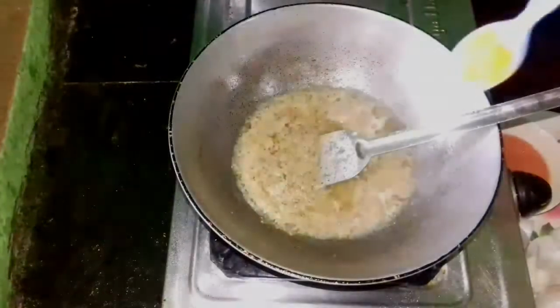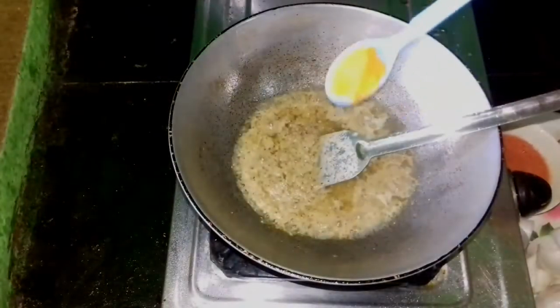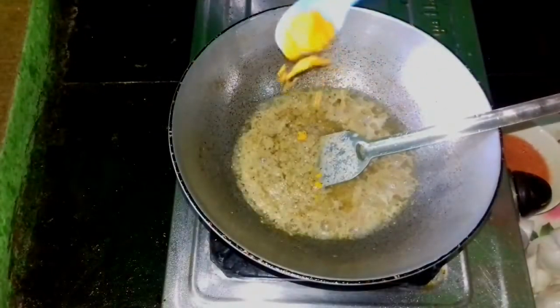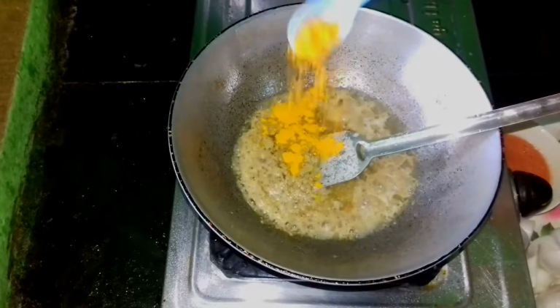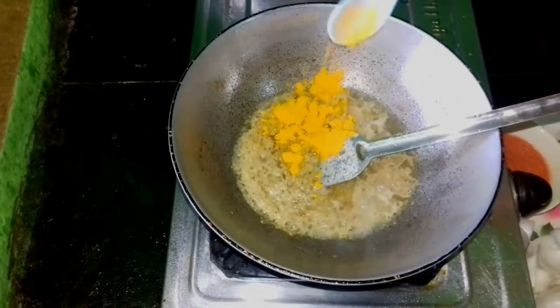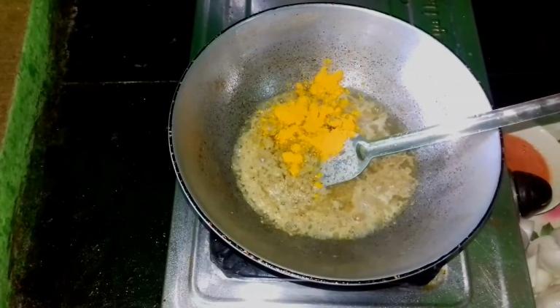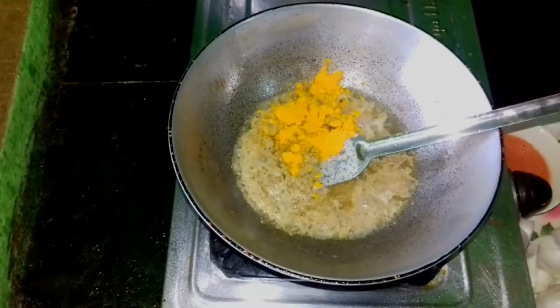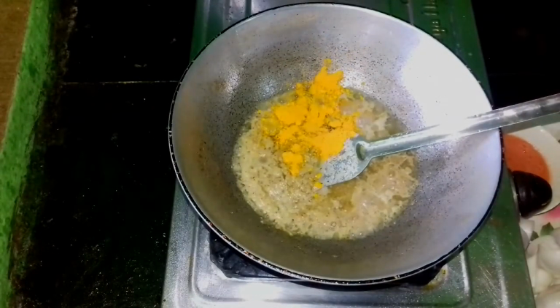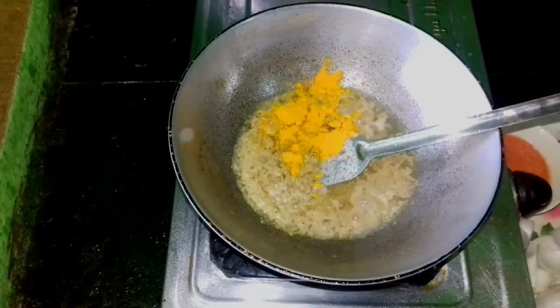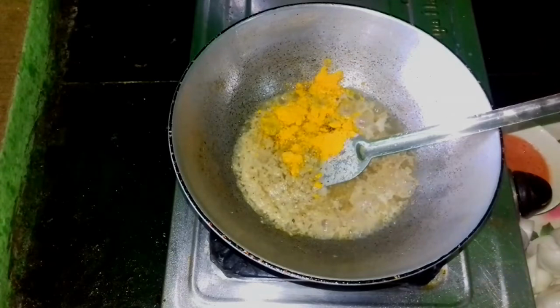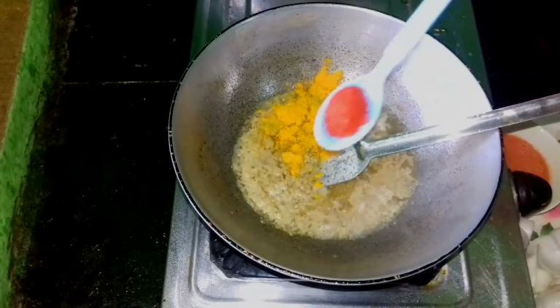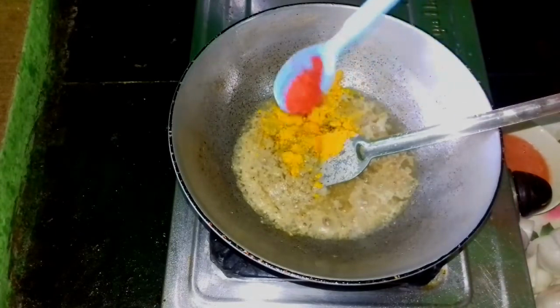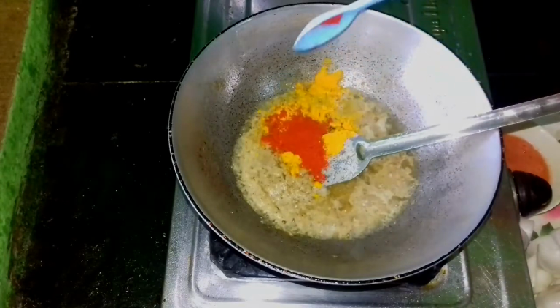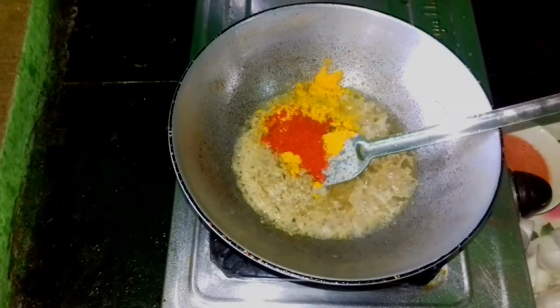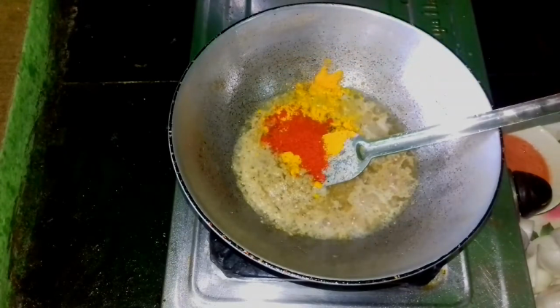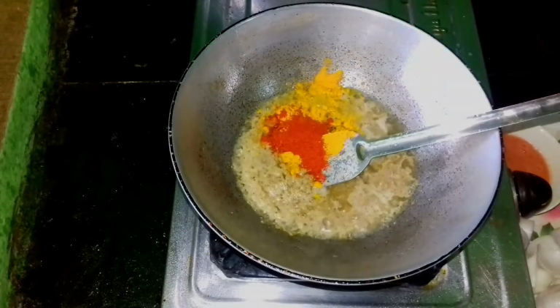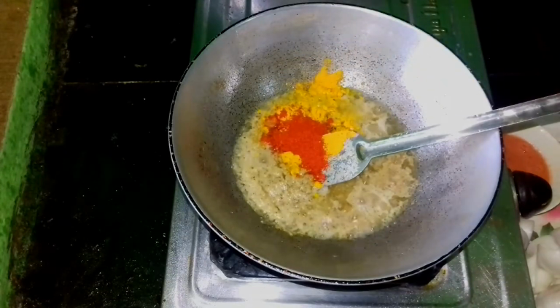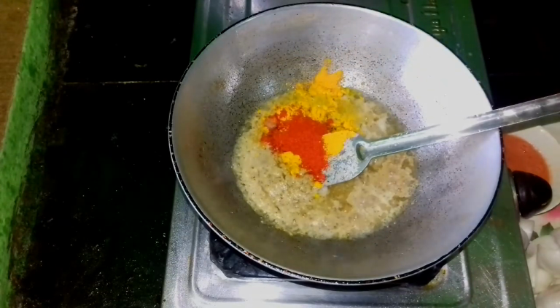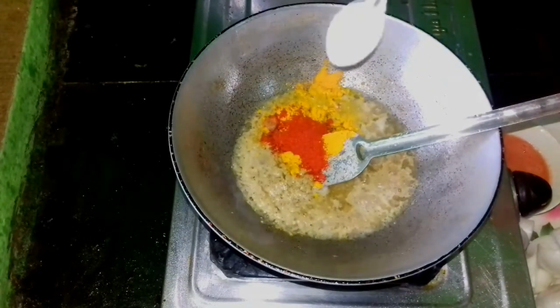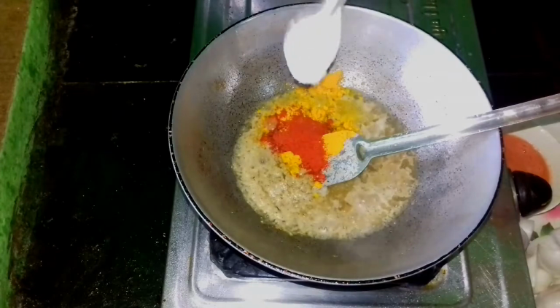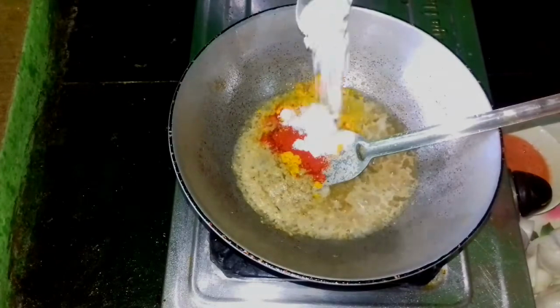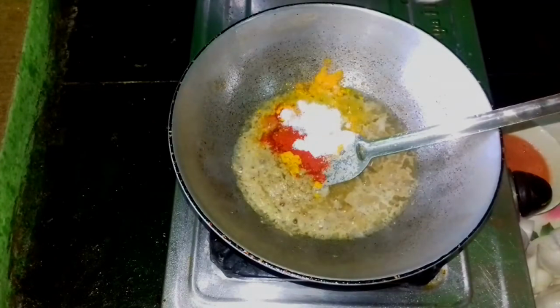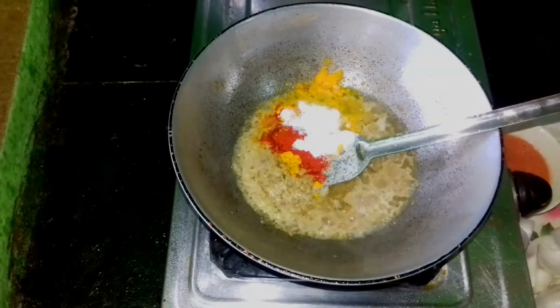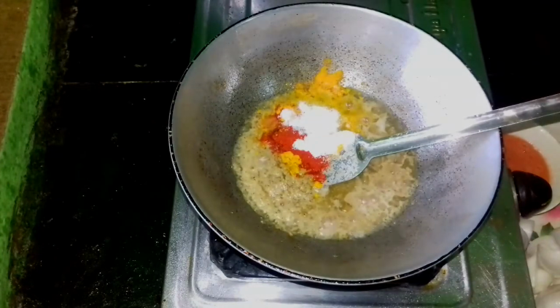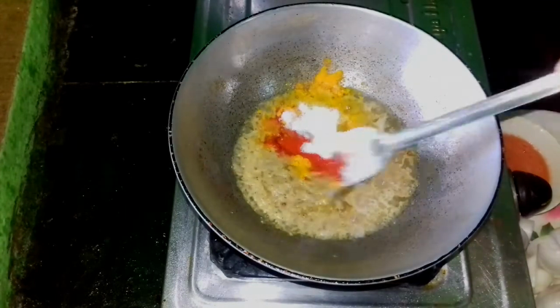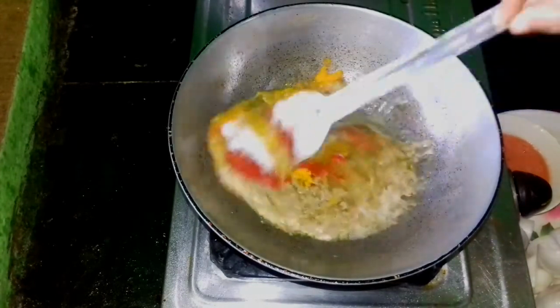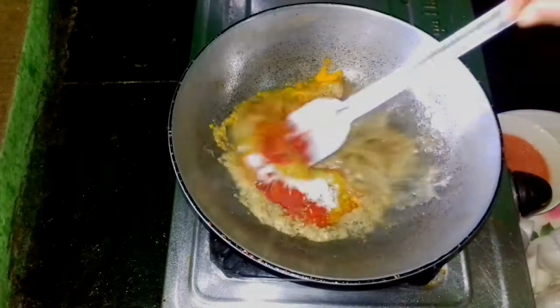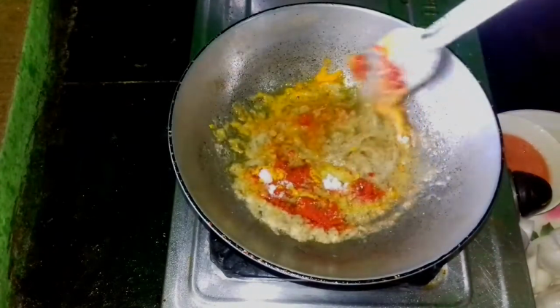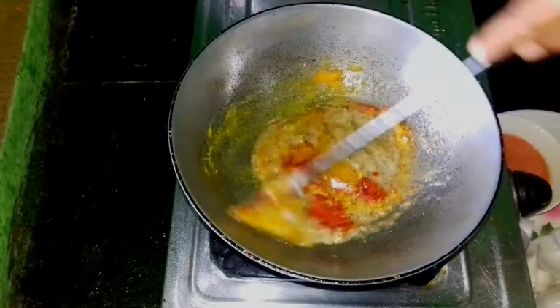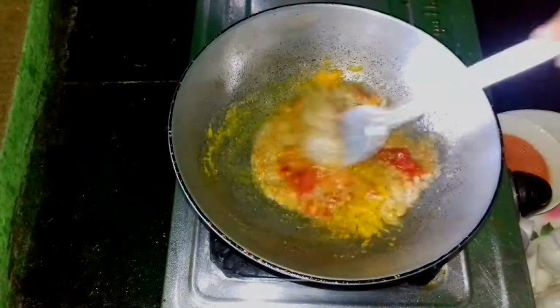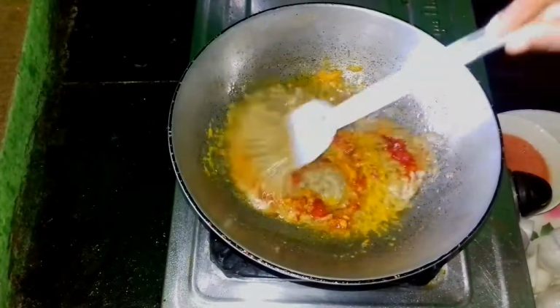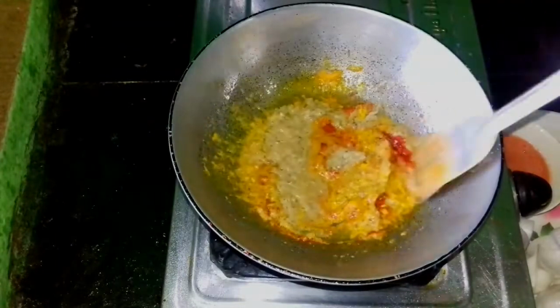How are you doing? I always said that I am going to clean the water. I am going to use 2 cups of water. I have learned how long I can clean them. Let's go, we will release the rice.